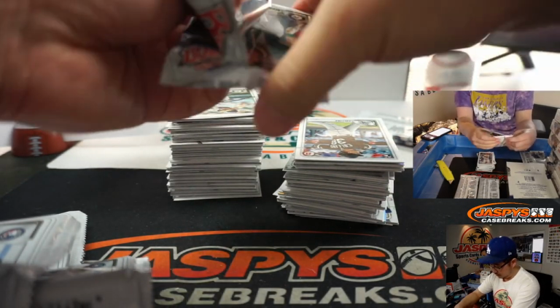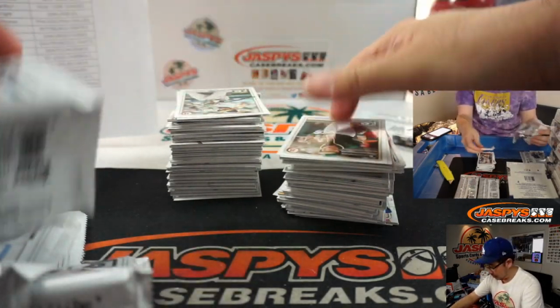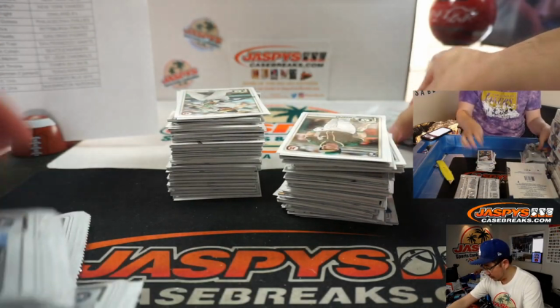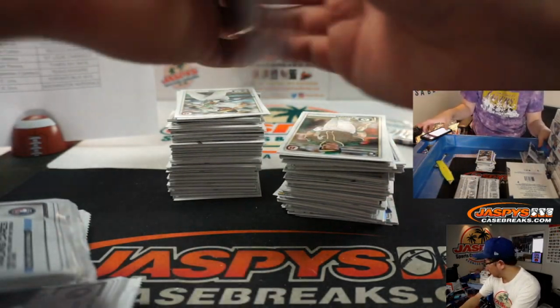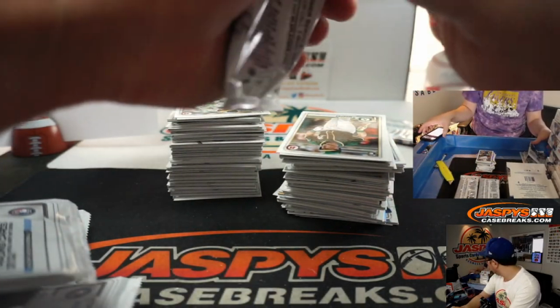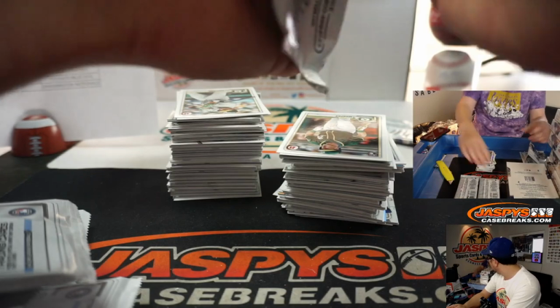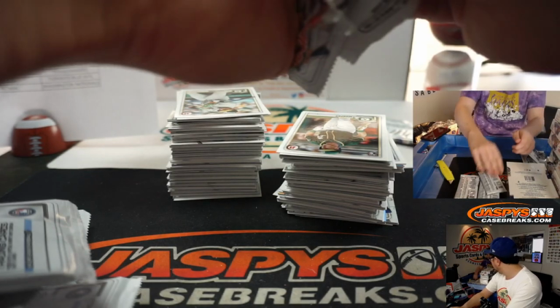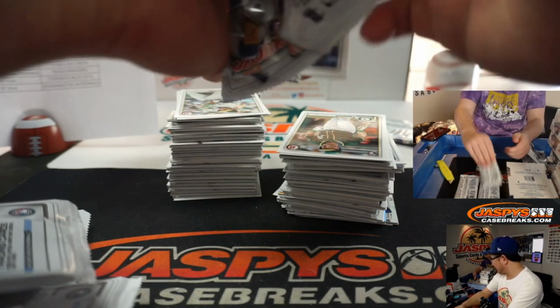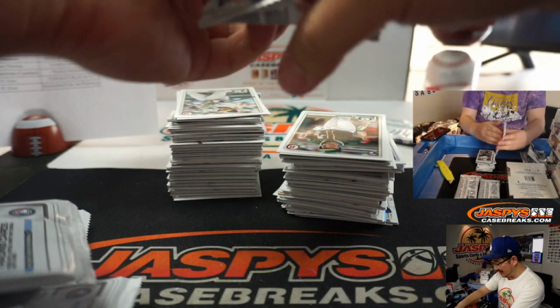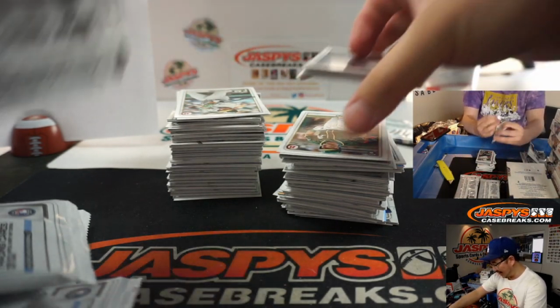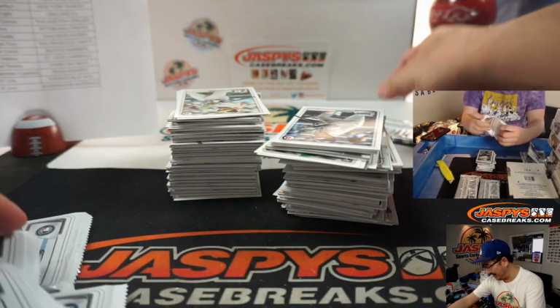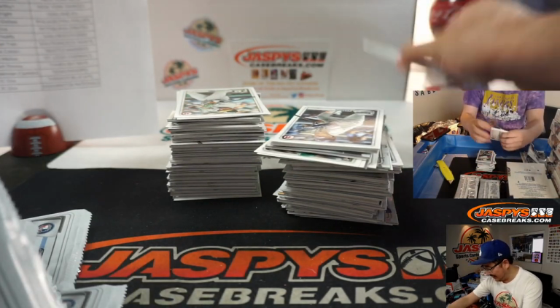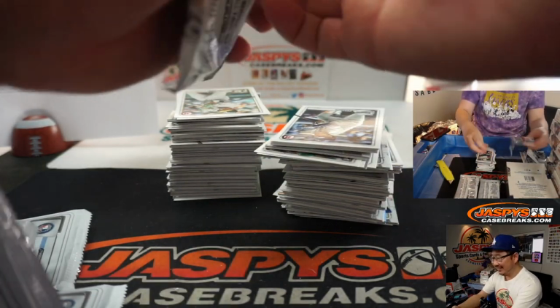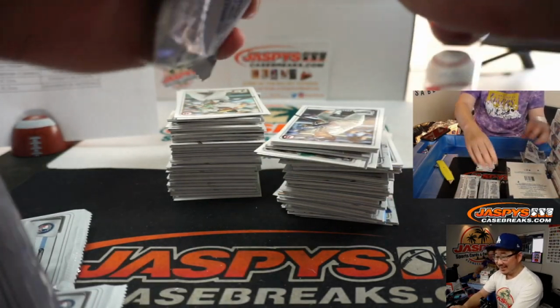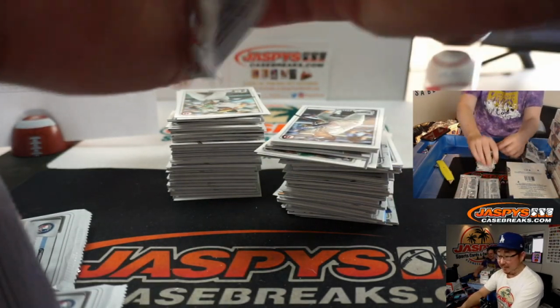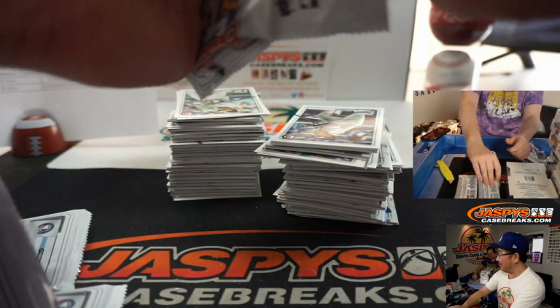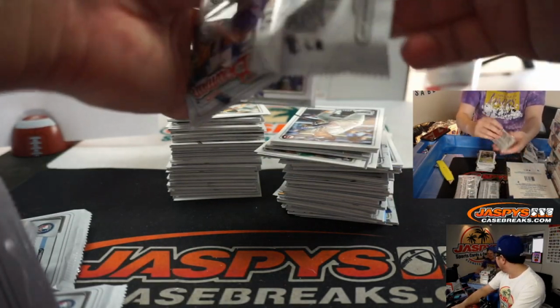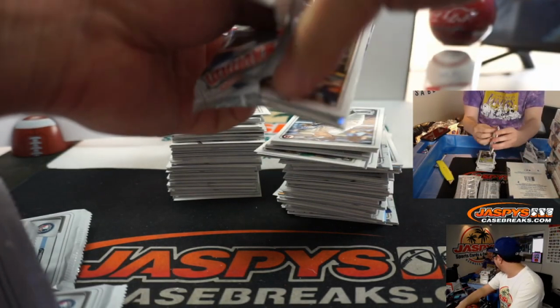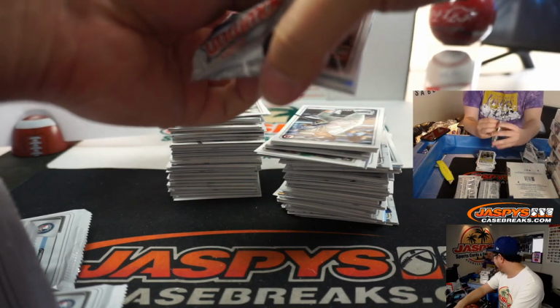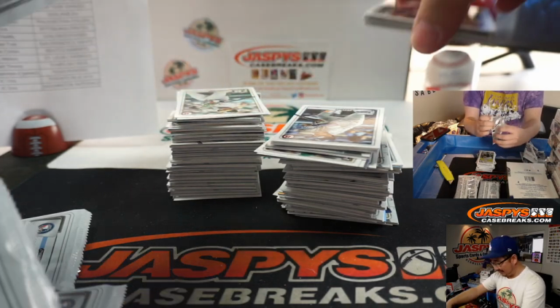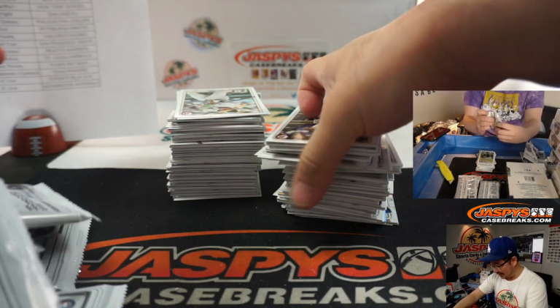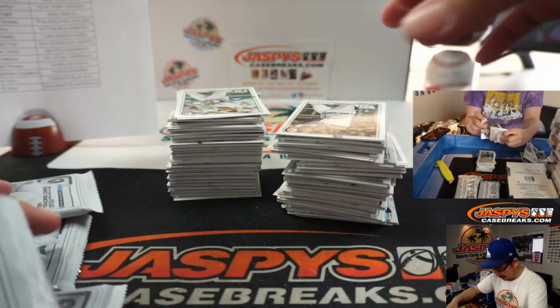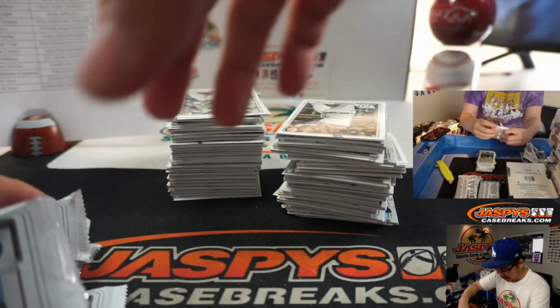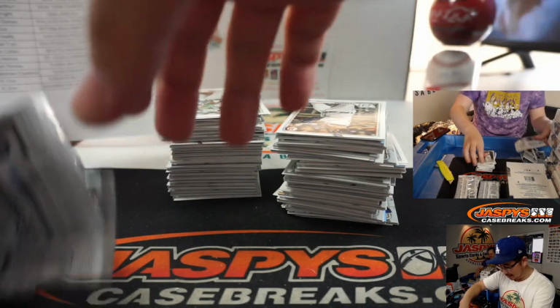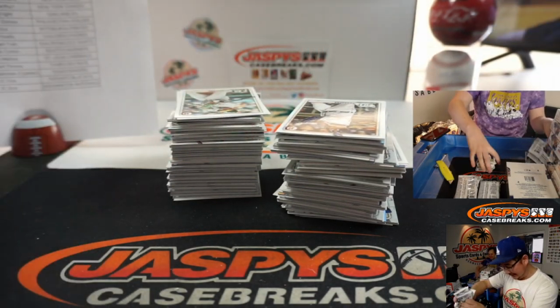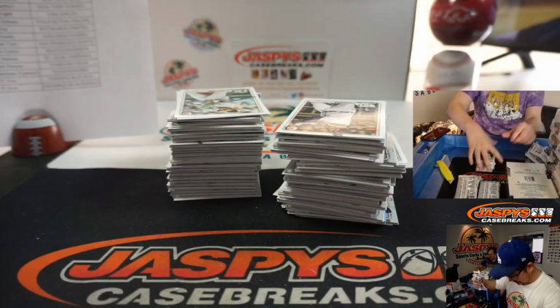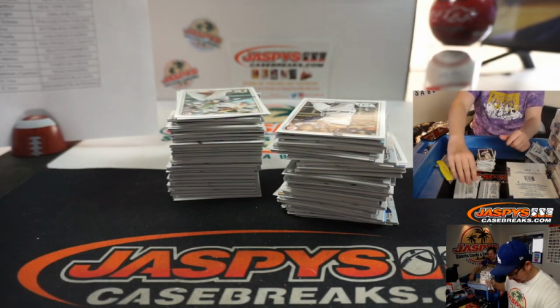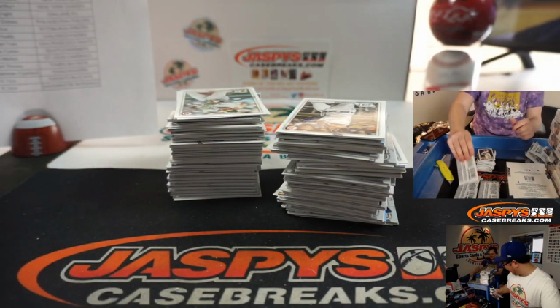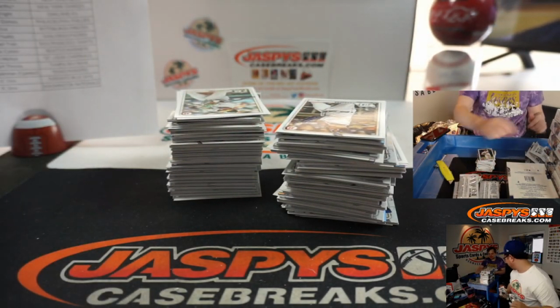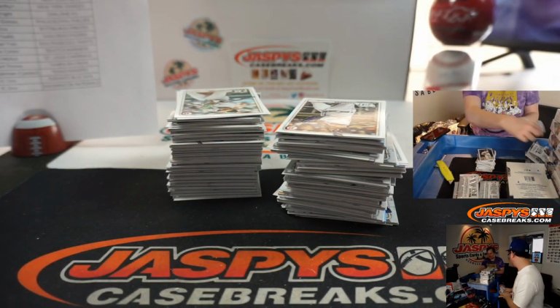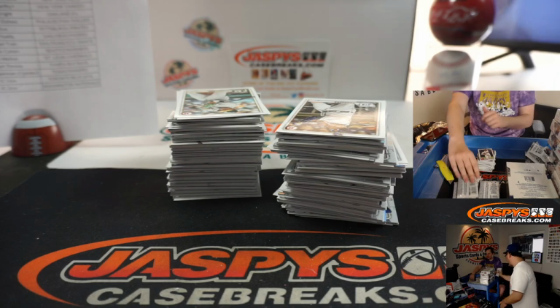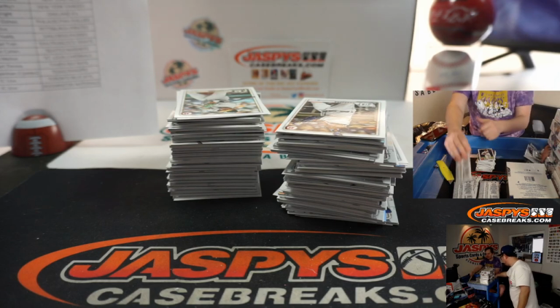We didn't get it wrong, right? Did you re-watch the video? I figured someone would have said something in the chat if we grabbed the wrong boxes. No, we got it — everyone was mum.